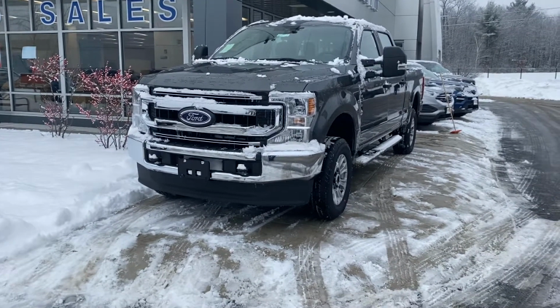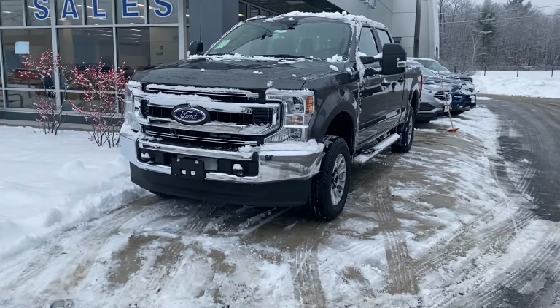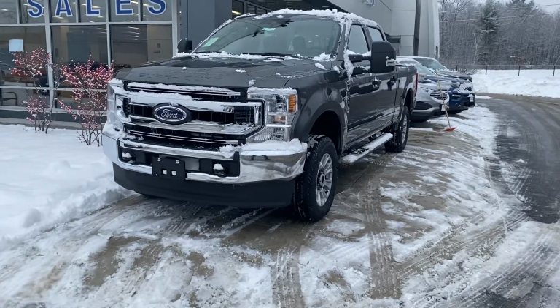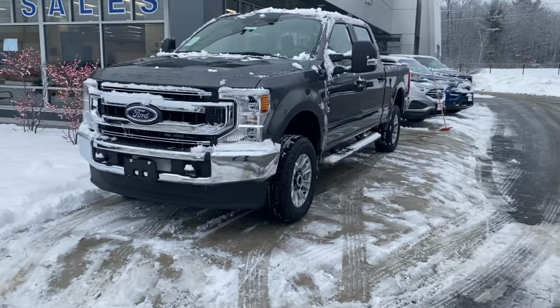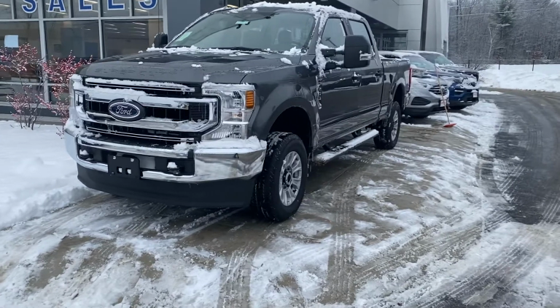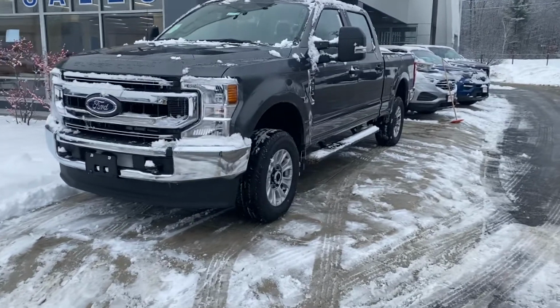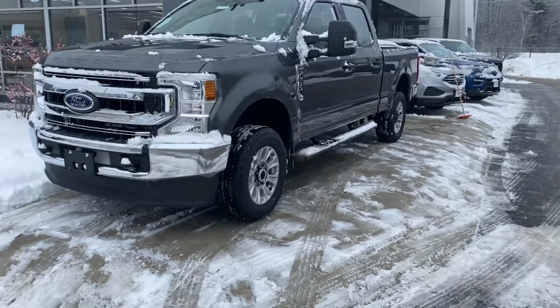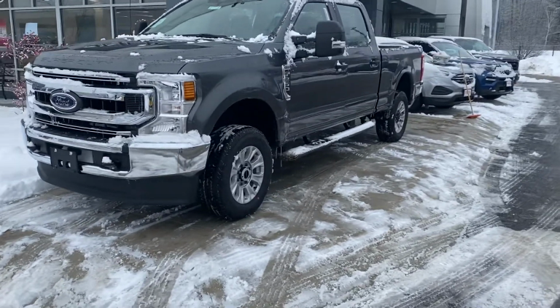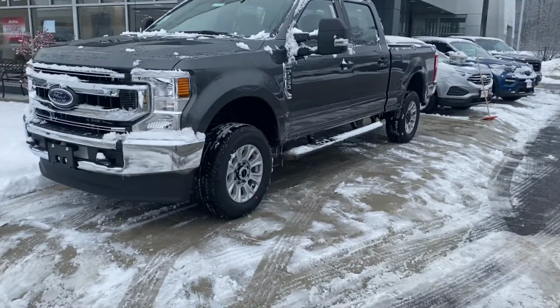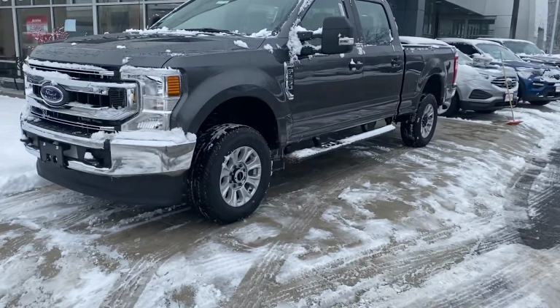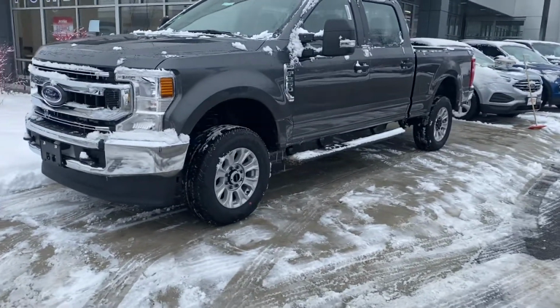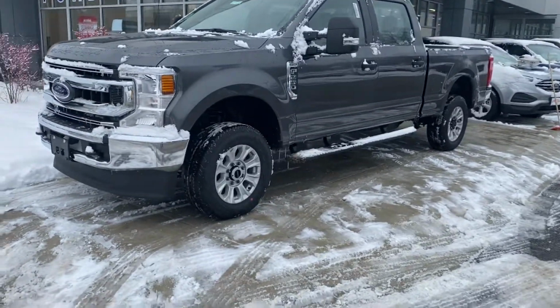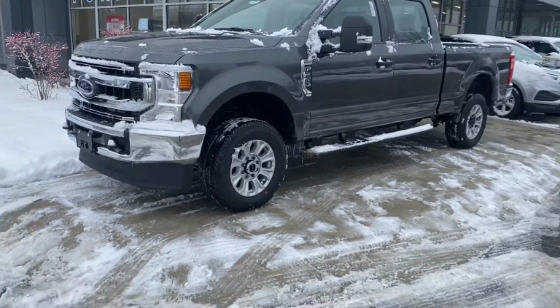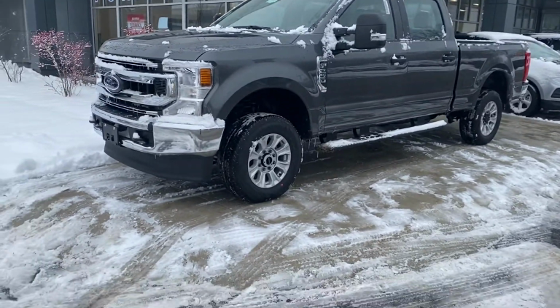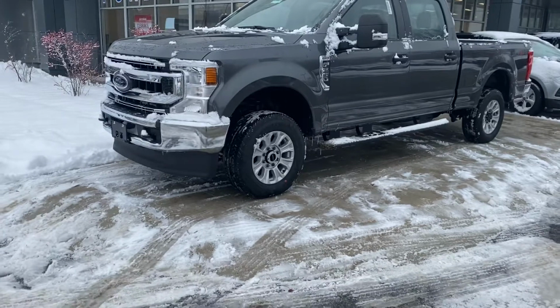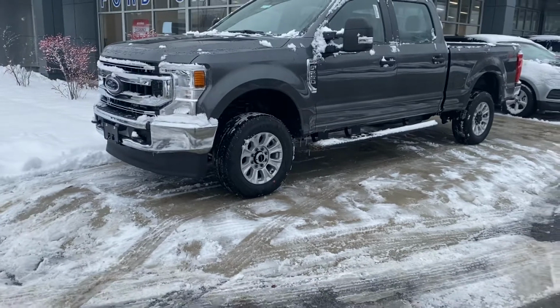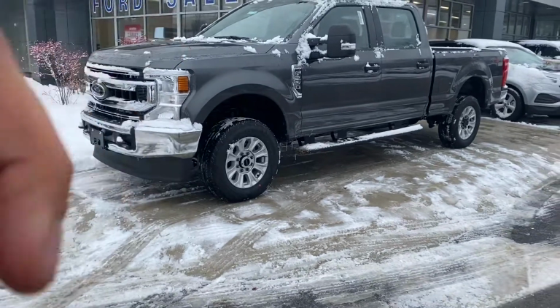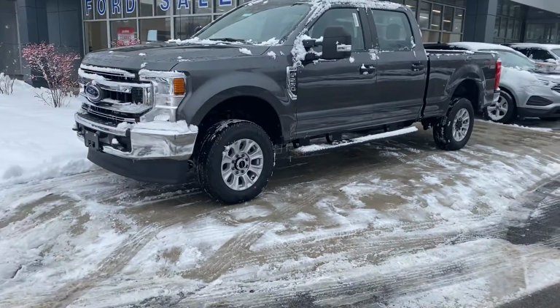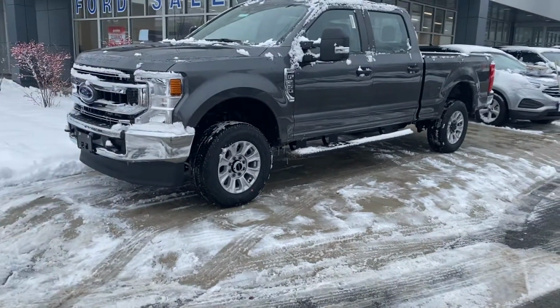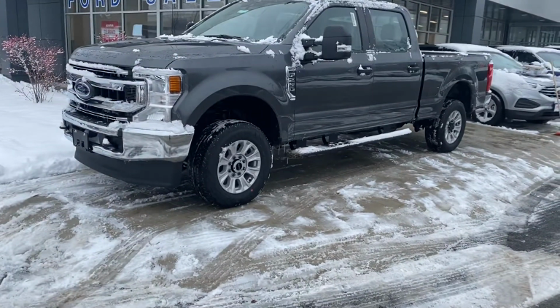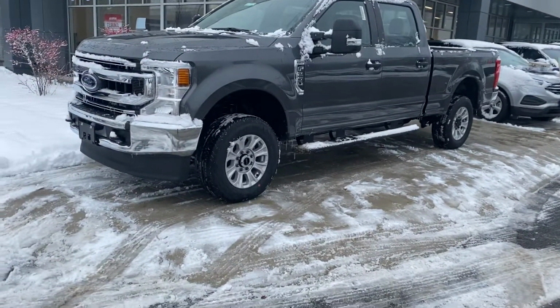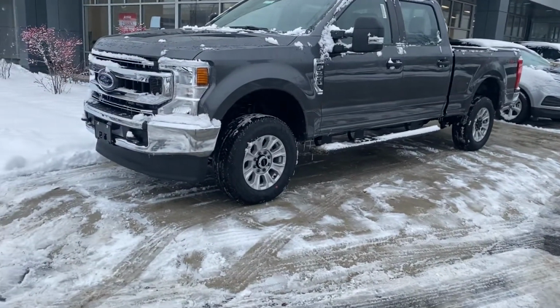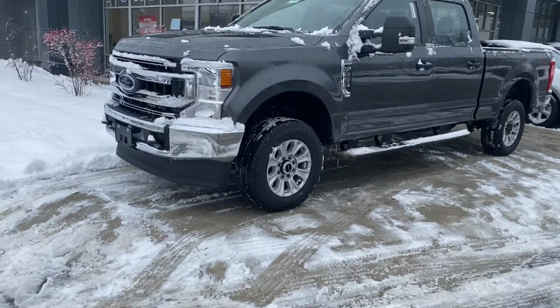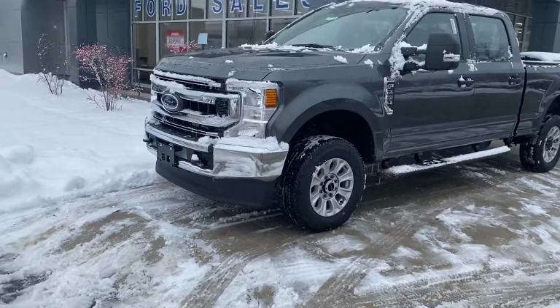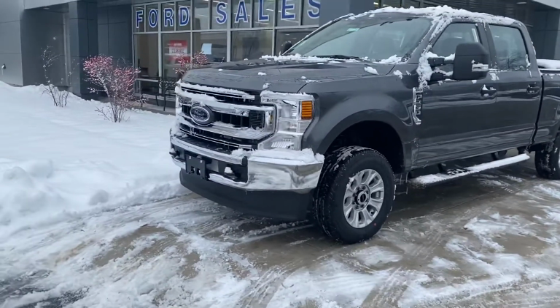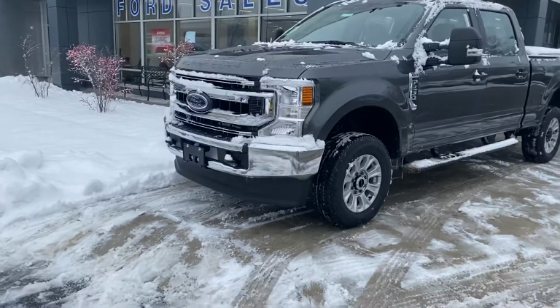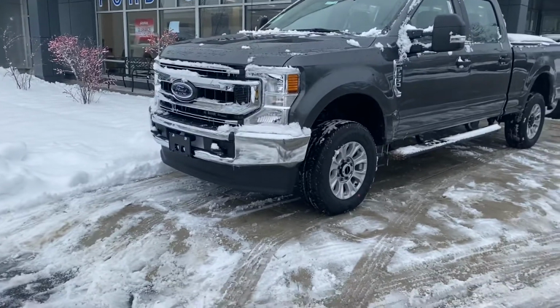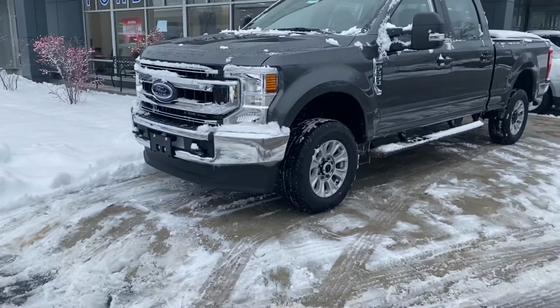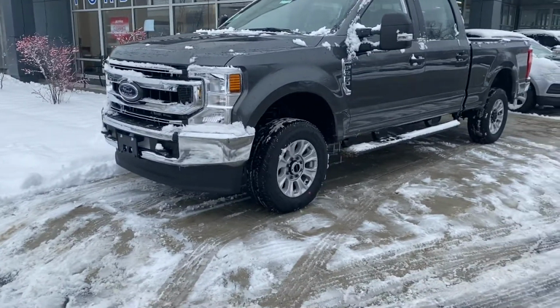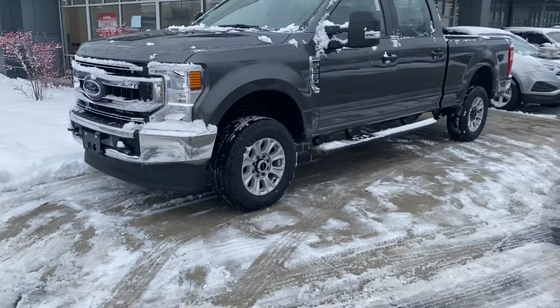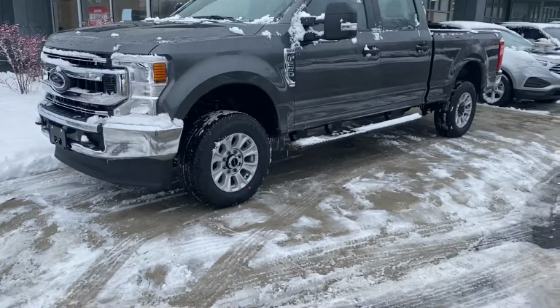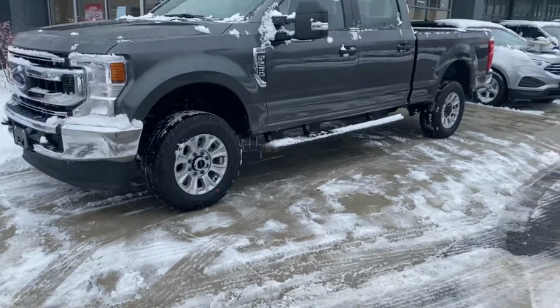This one is an XDS package. It's a really nice package because you have some of the options that you don't have on the XL, like your alloy wheels, your platform running boards, and the front grille that you don't have on the XL.